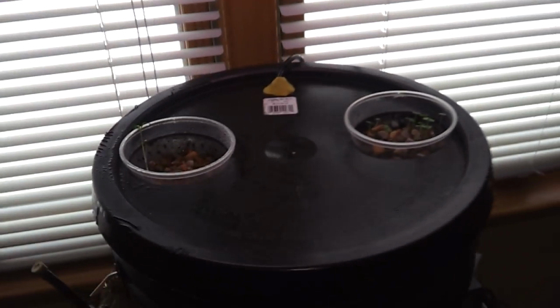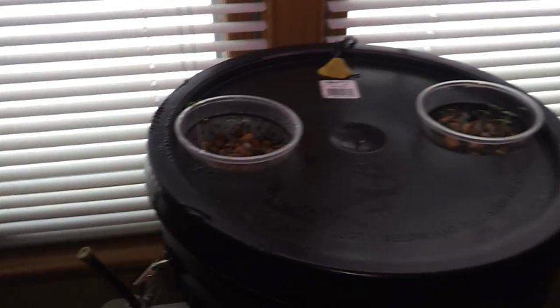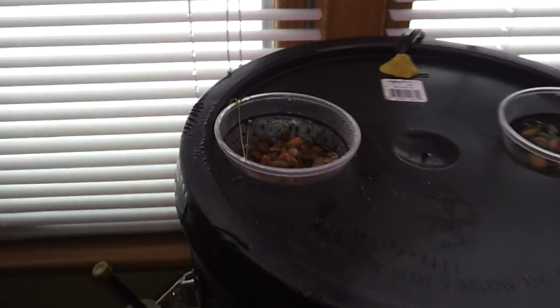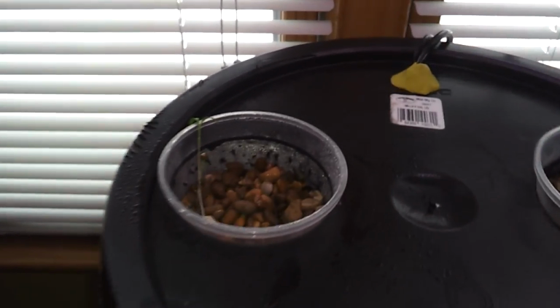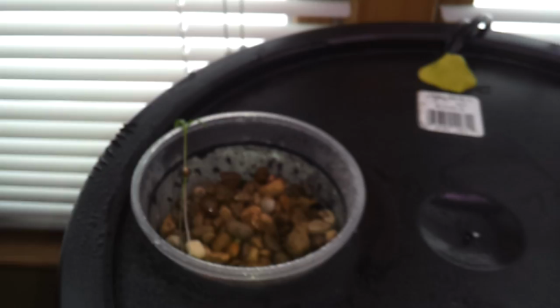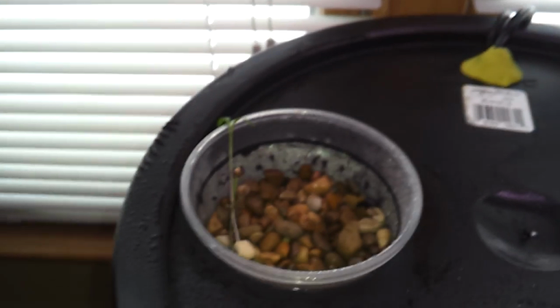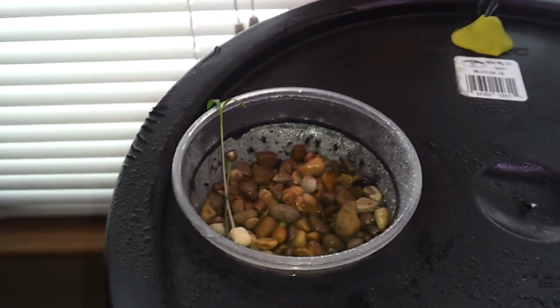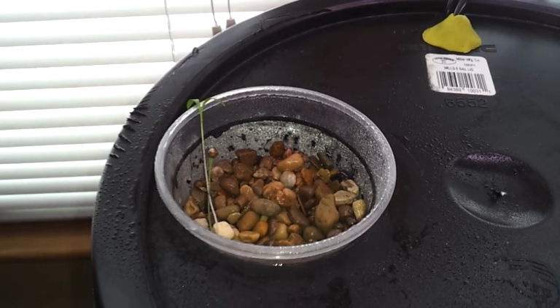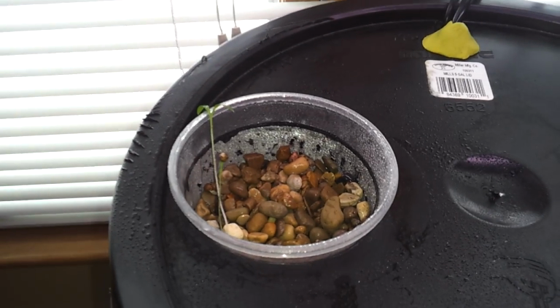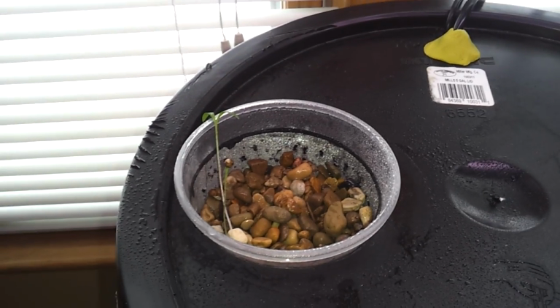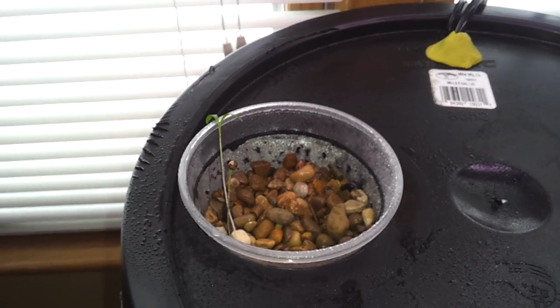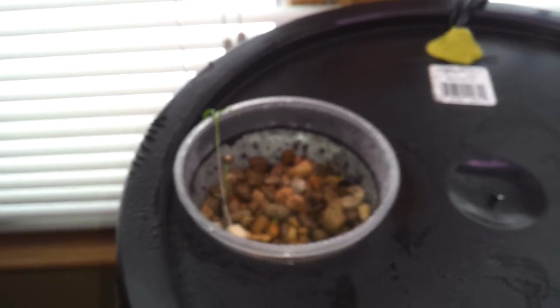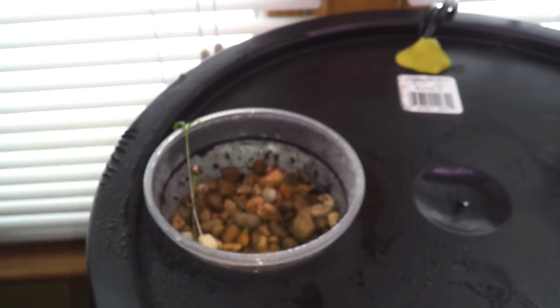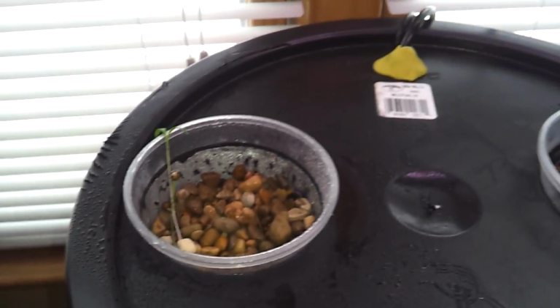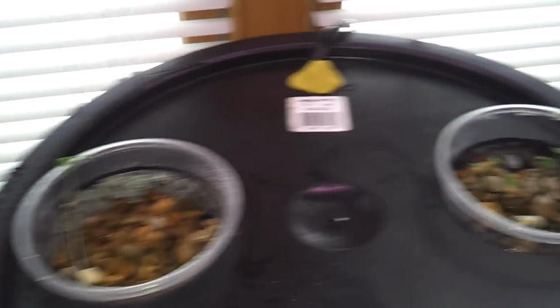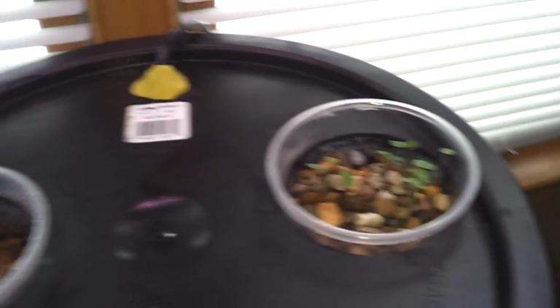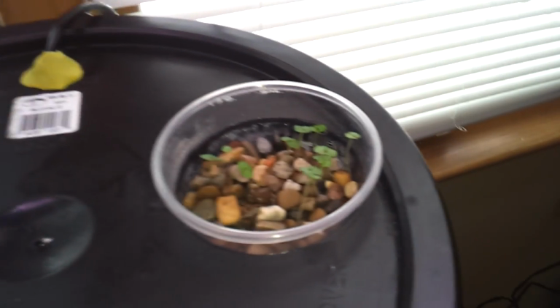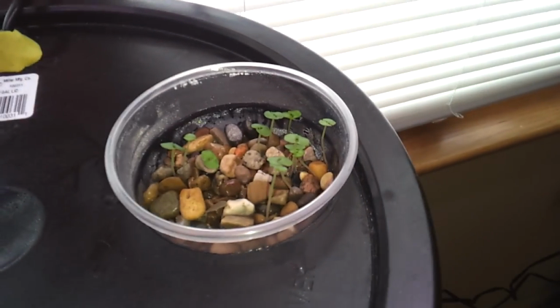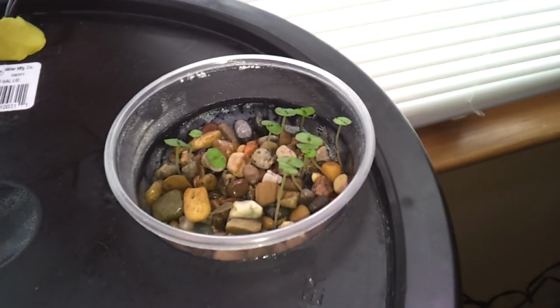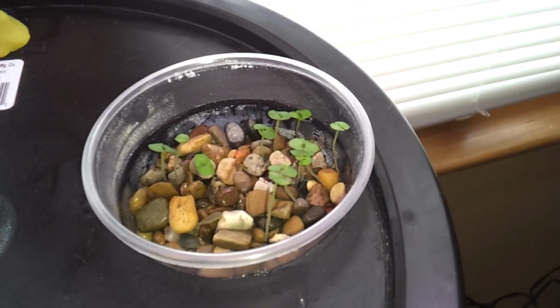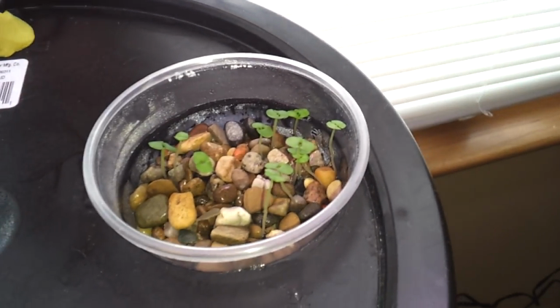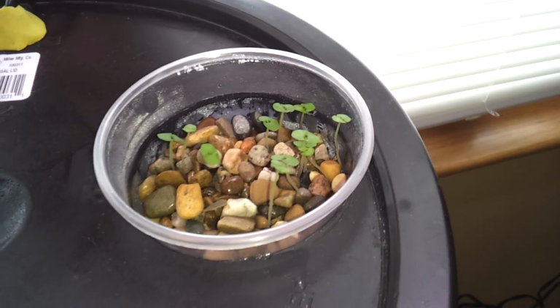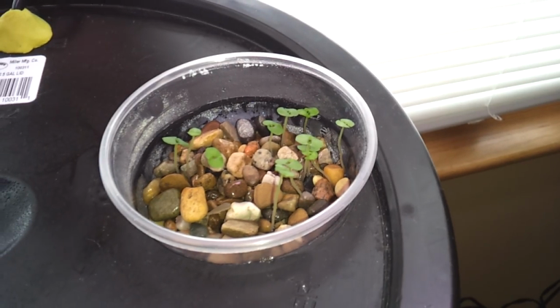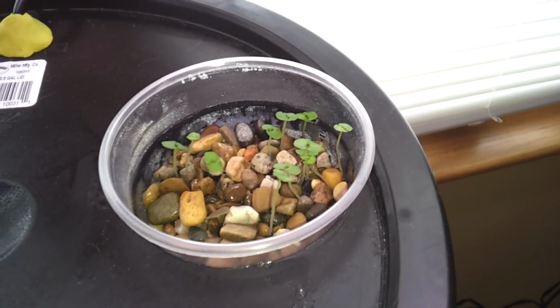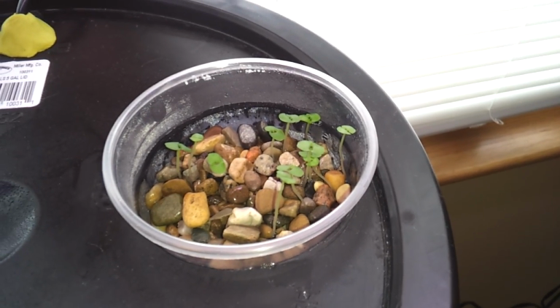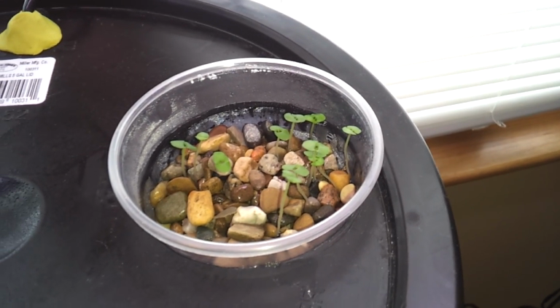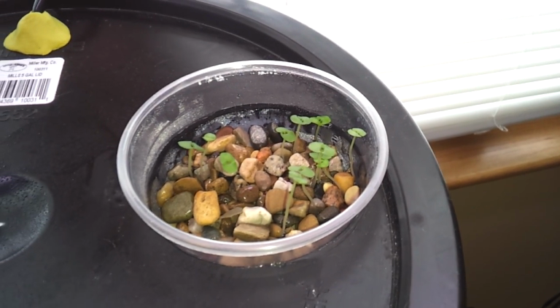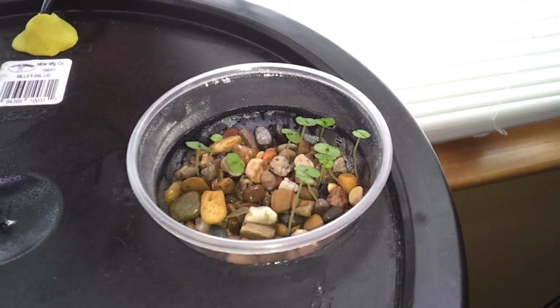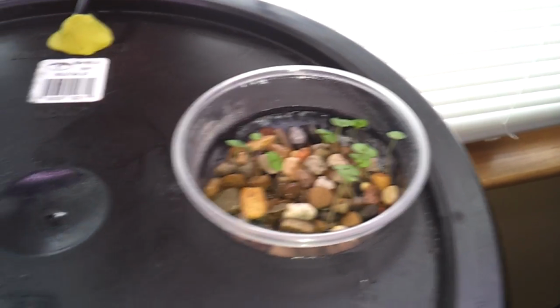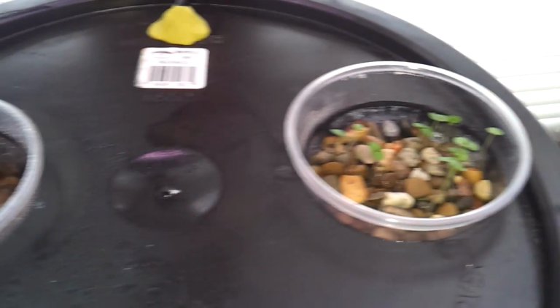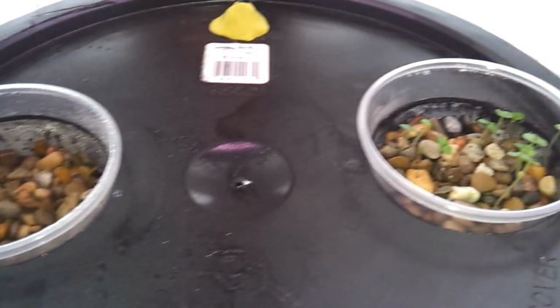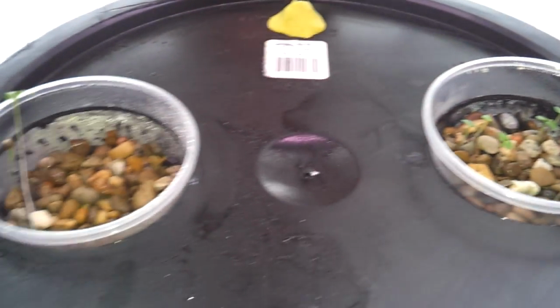Here I have some cilantro that I just started and some little baby basils that I just started. Should be tasty.